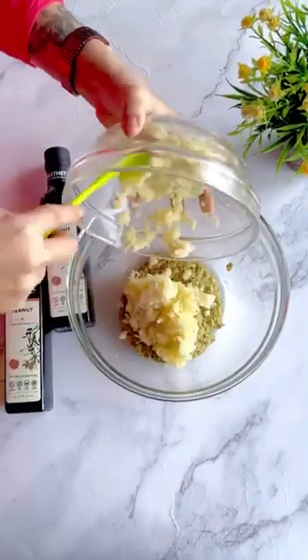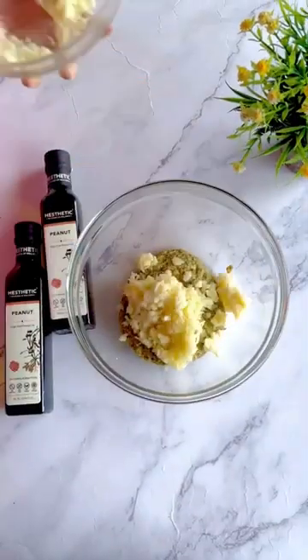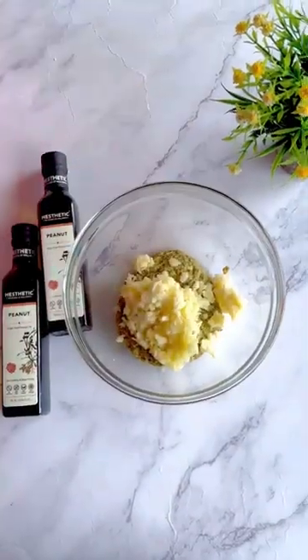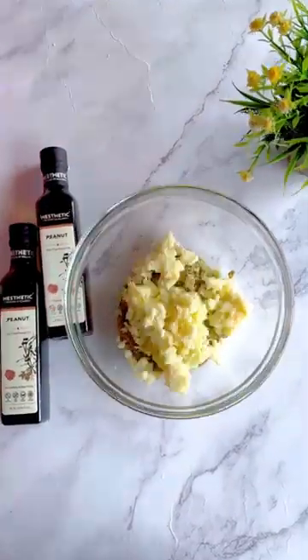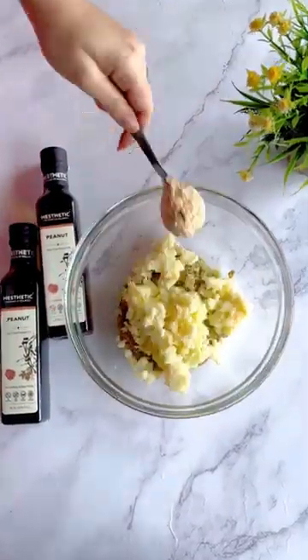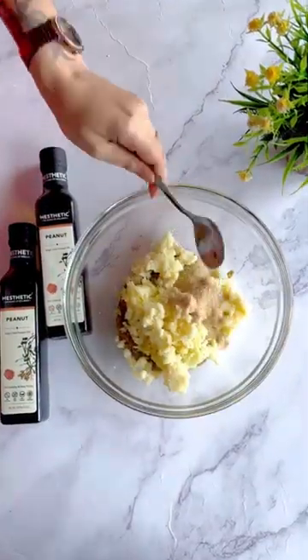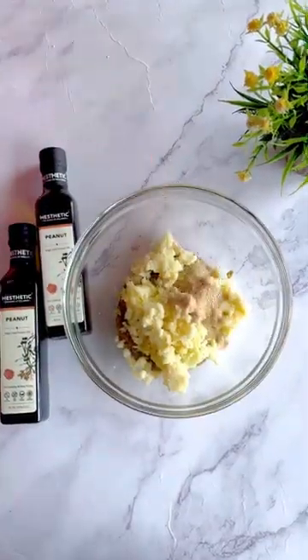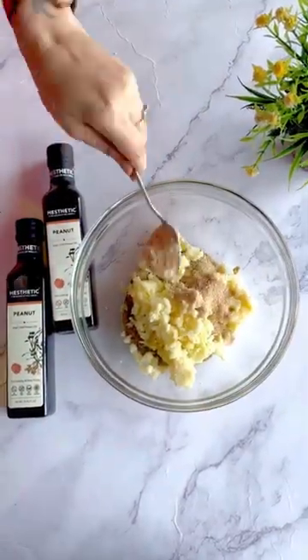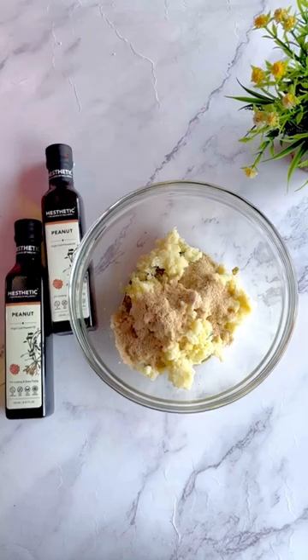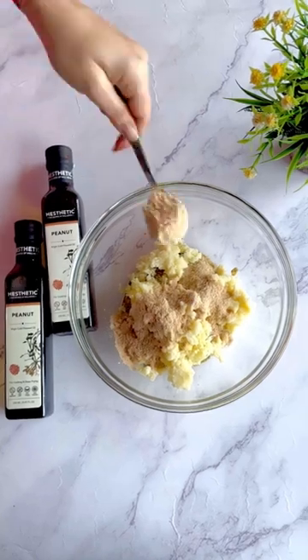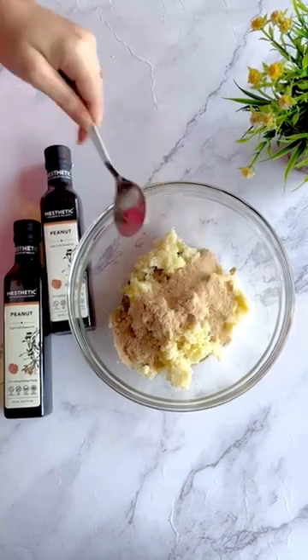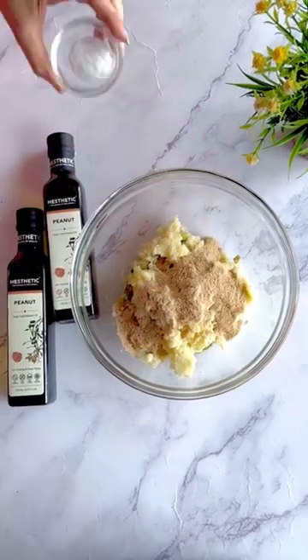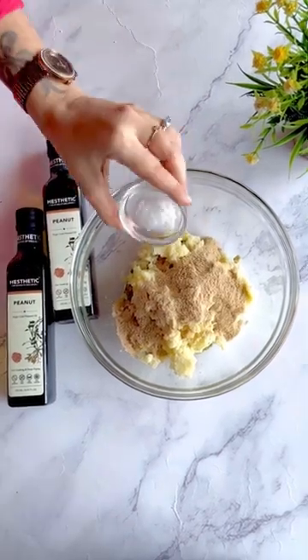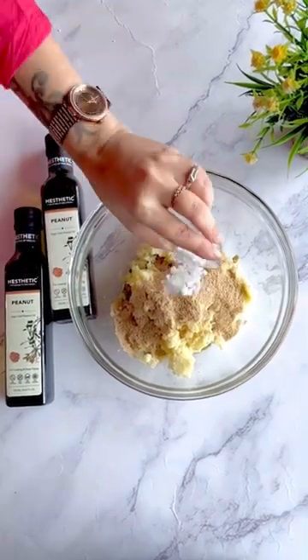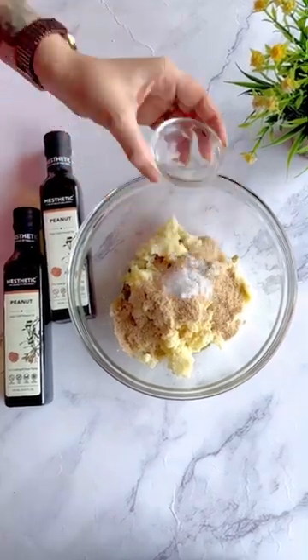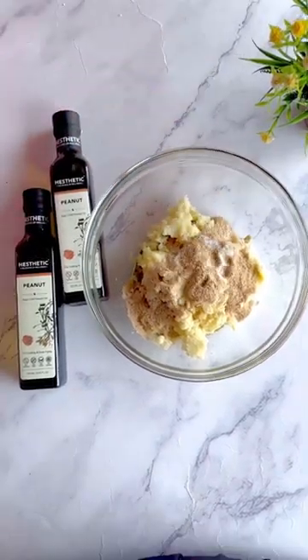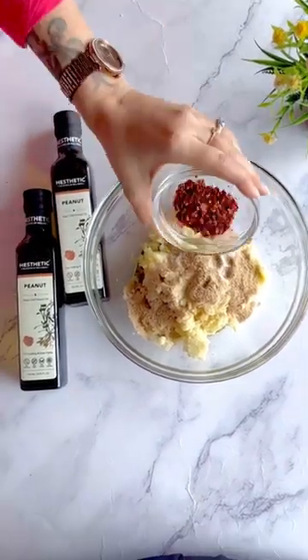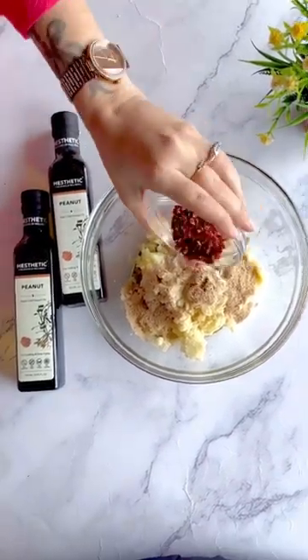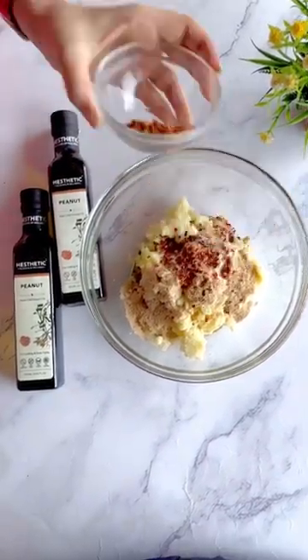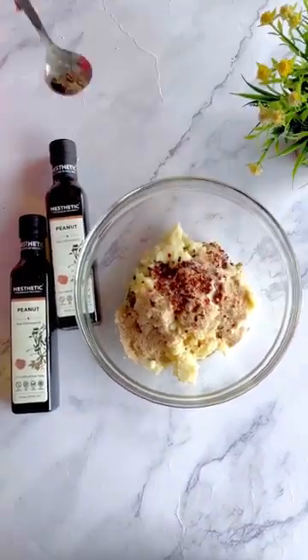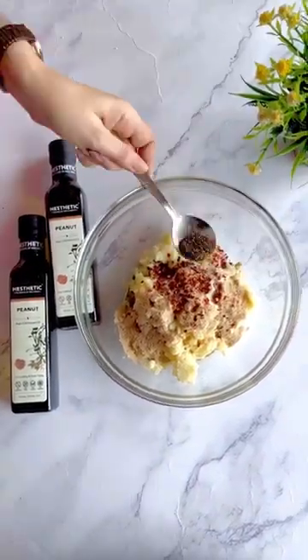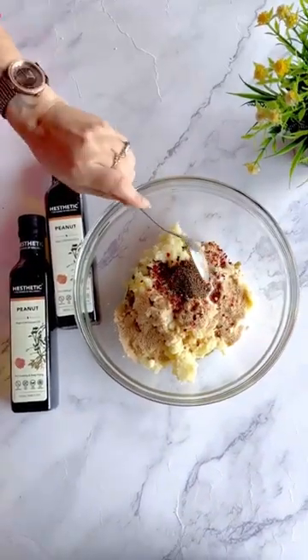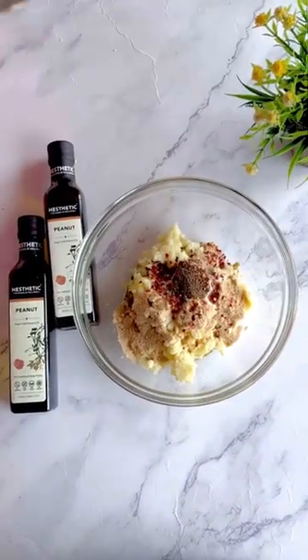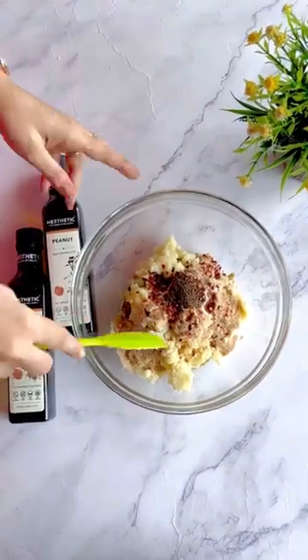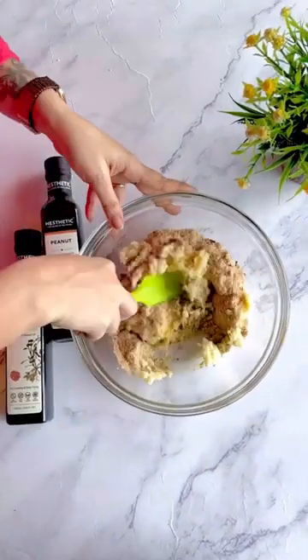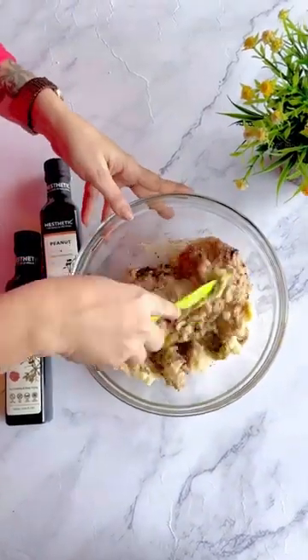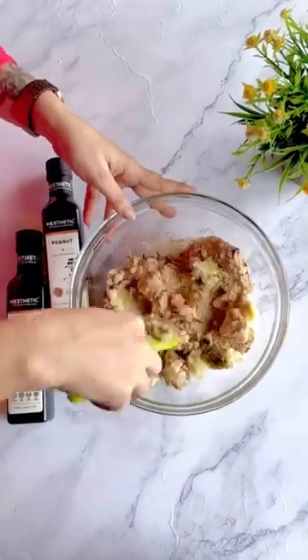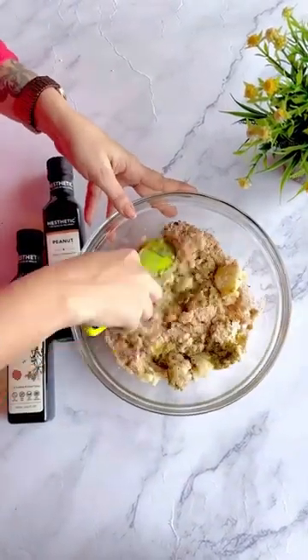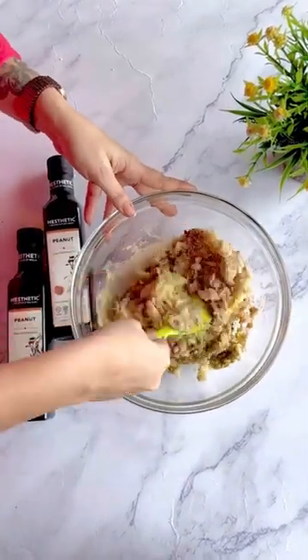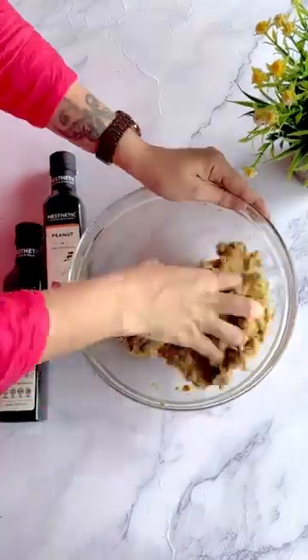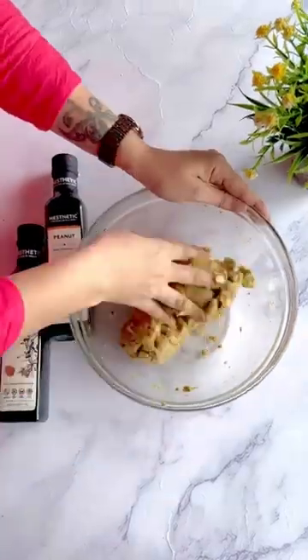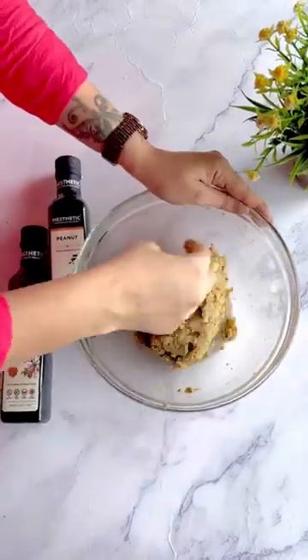Now let's take some boiled mashed potatoes, breadcrumbs, salt, chili flakes and black pepper and mix it well to form a dough.